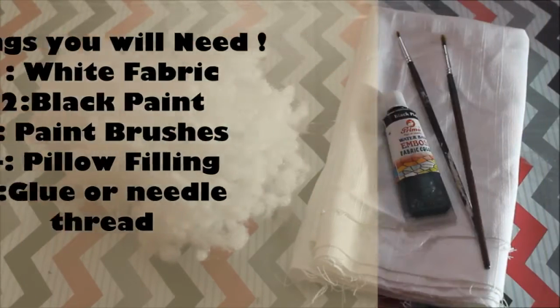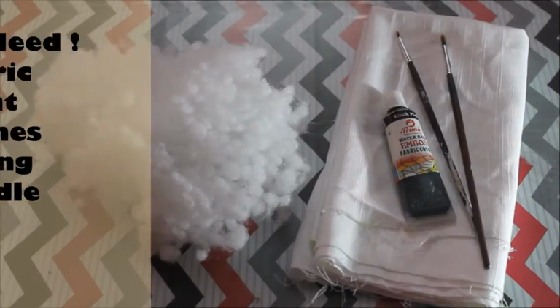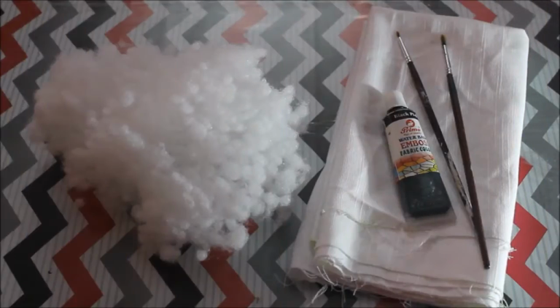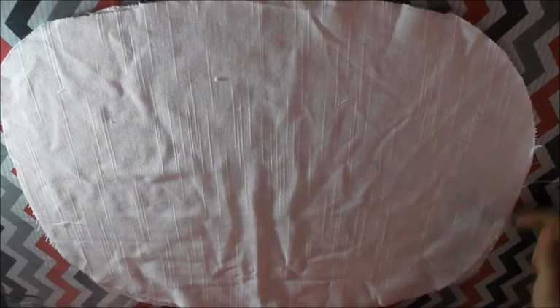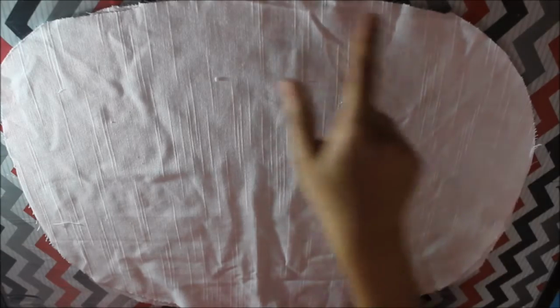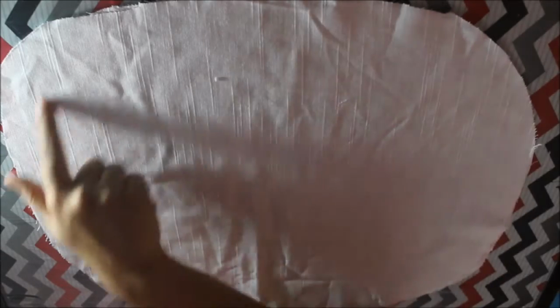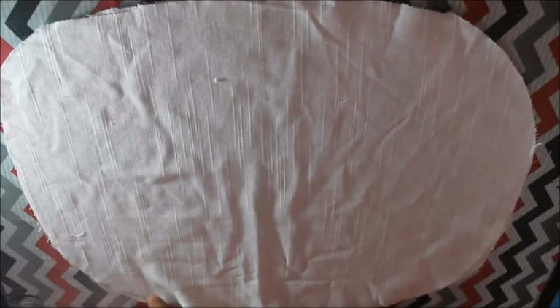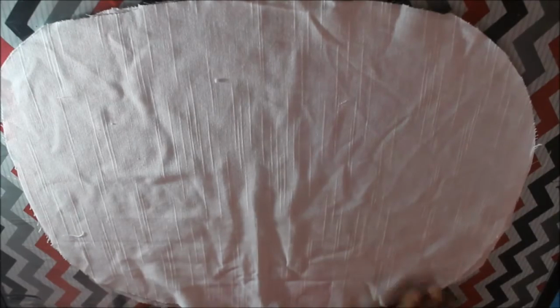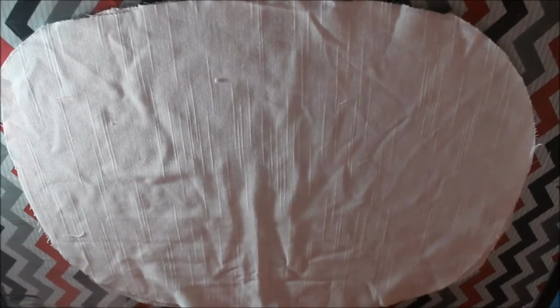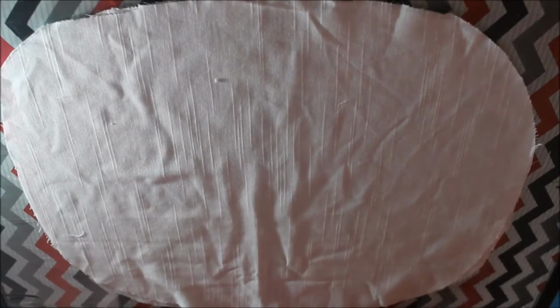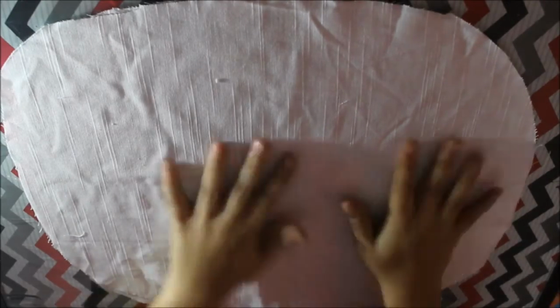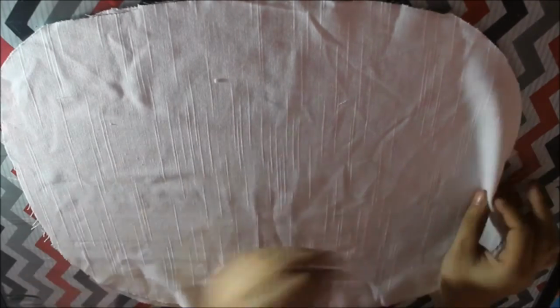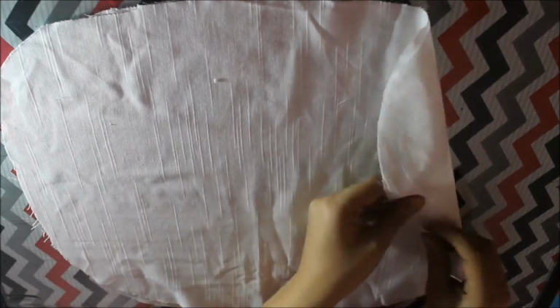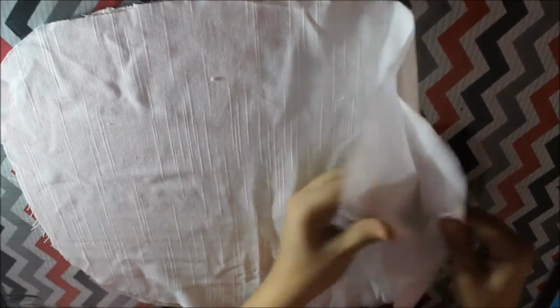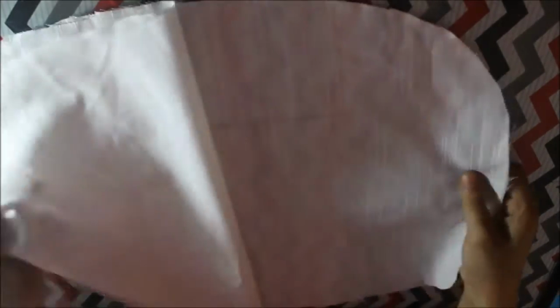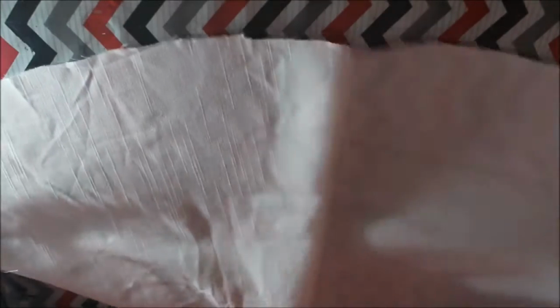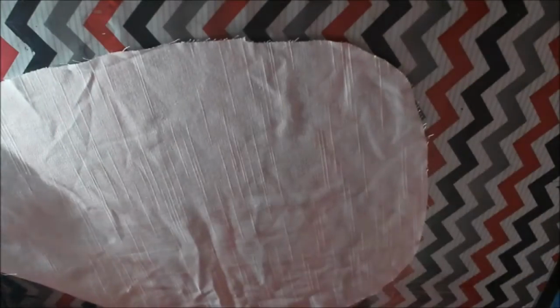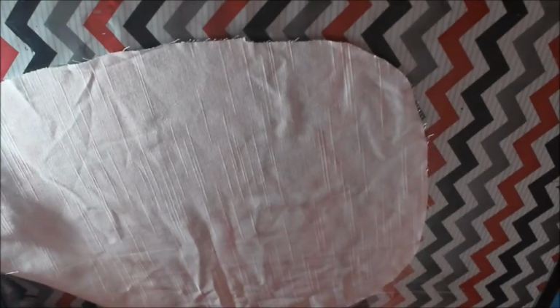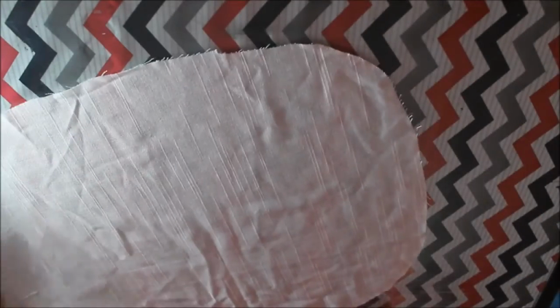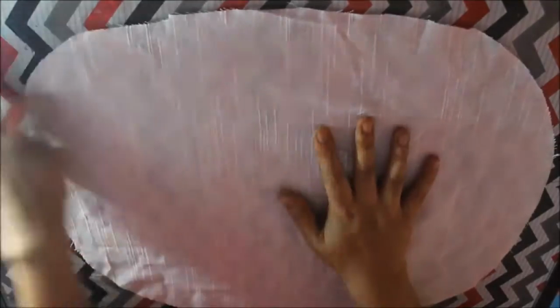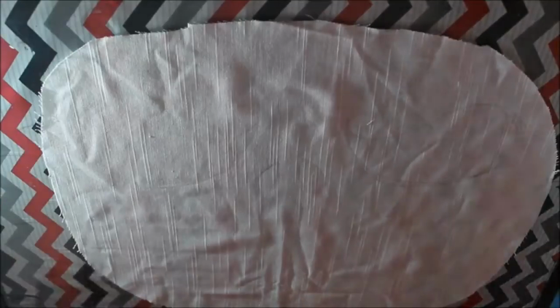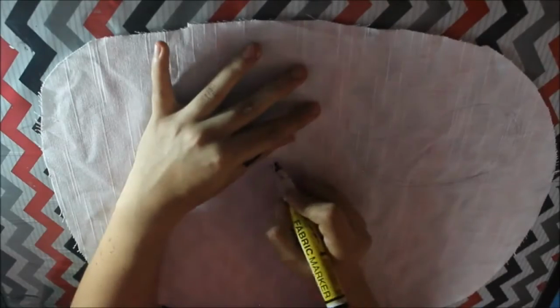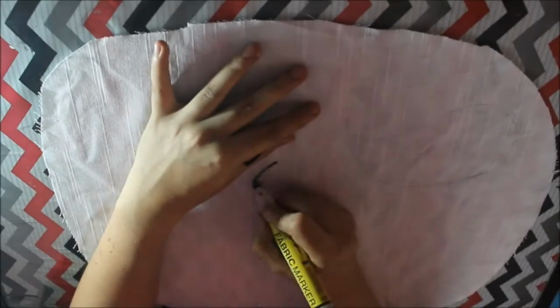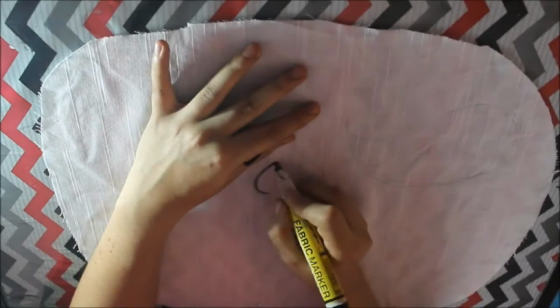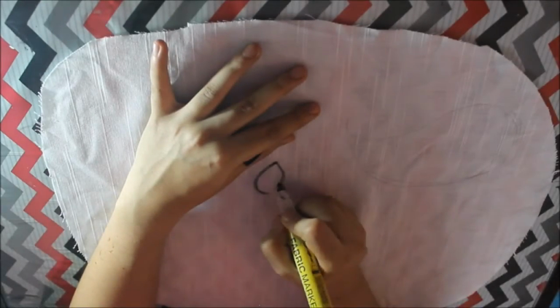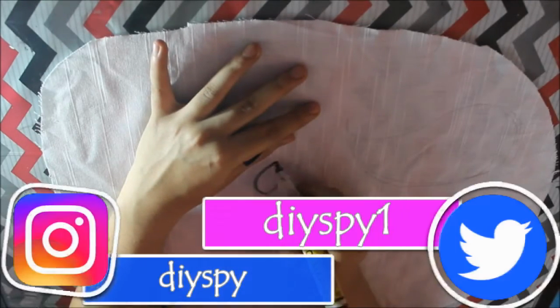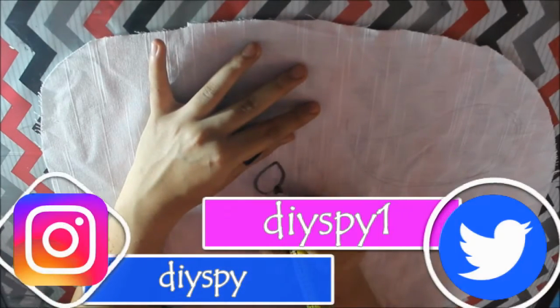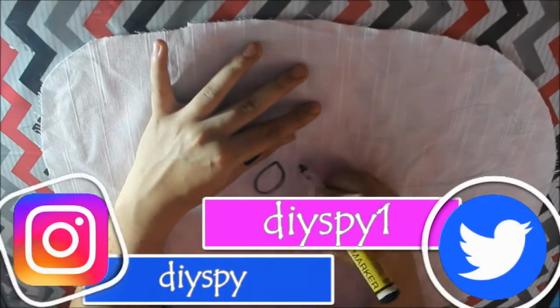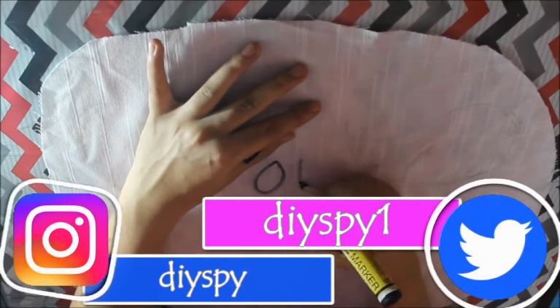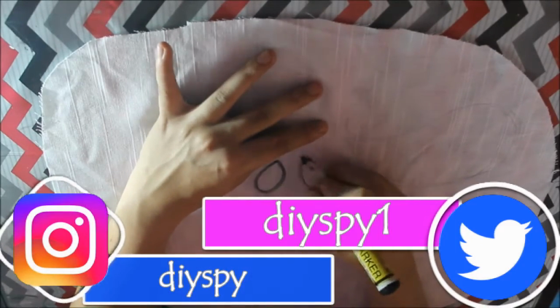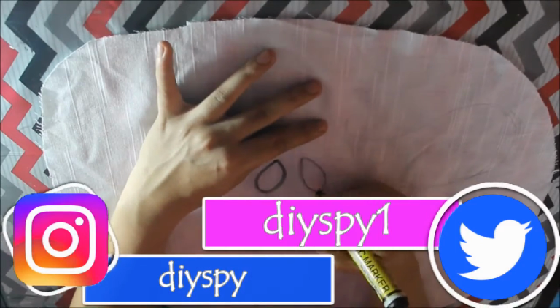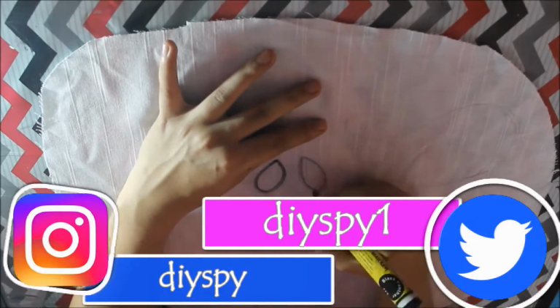The first step is to cut your white fabric into an oval shape. Then draw the nose, eyes, and mouth of the Jack Skellington with a black fabric marker.